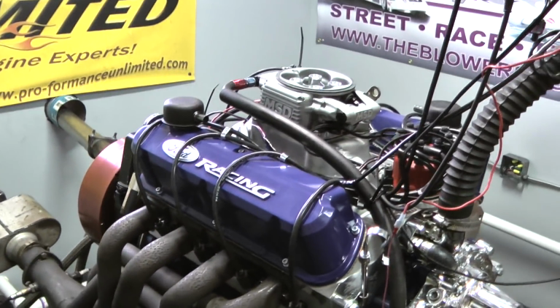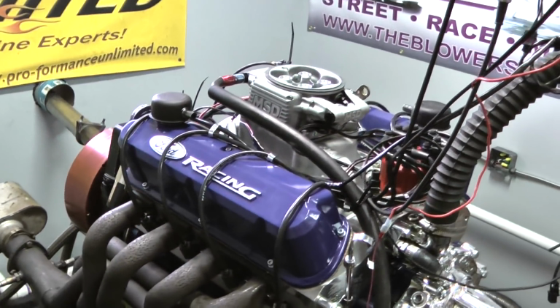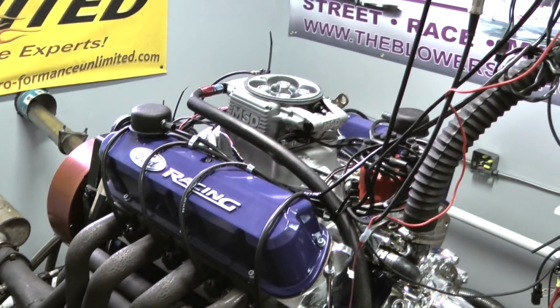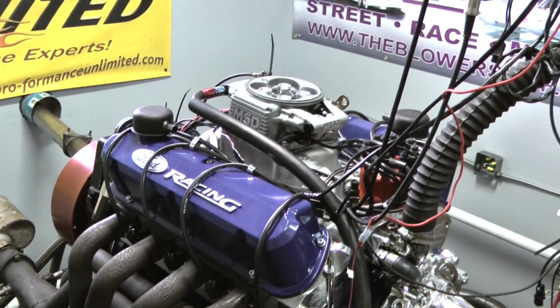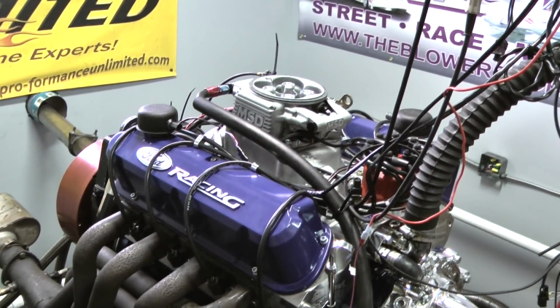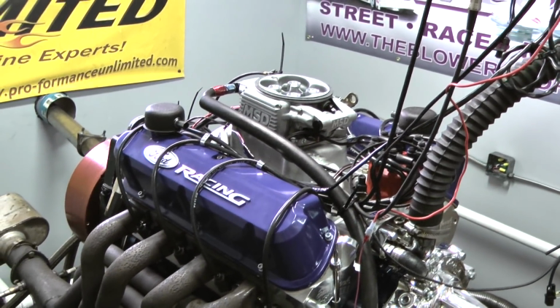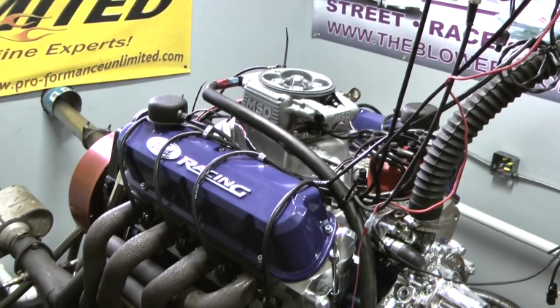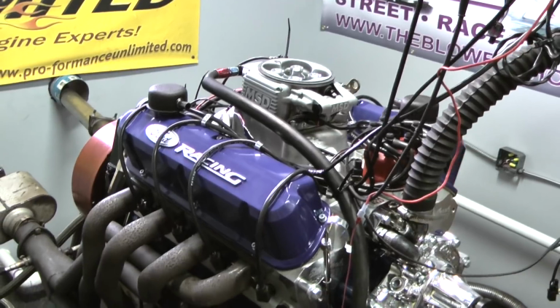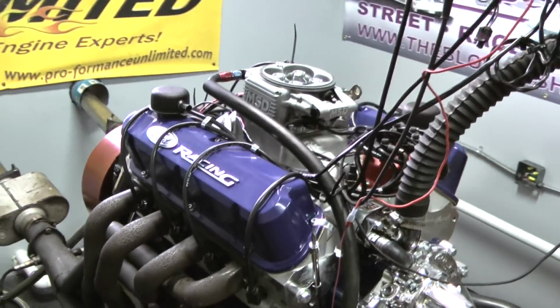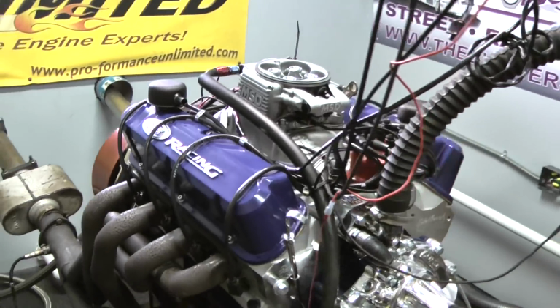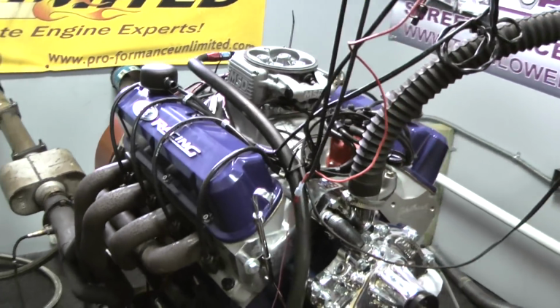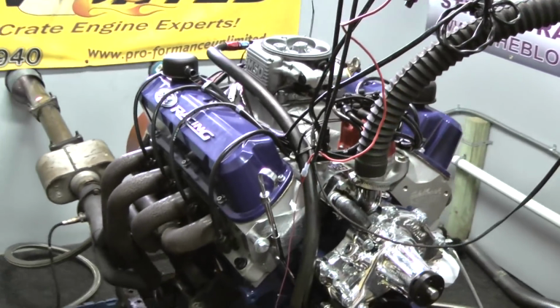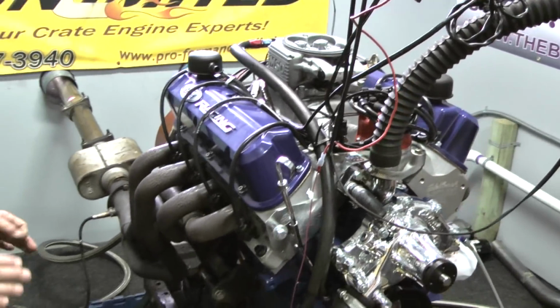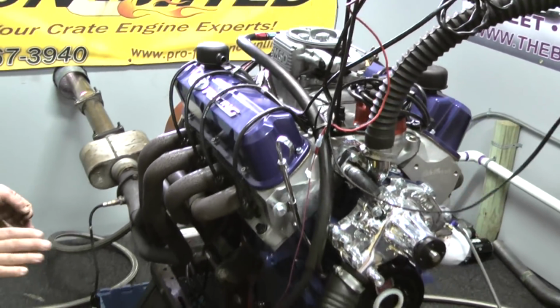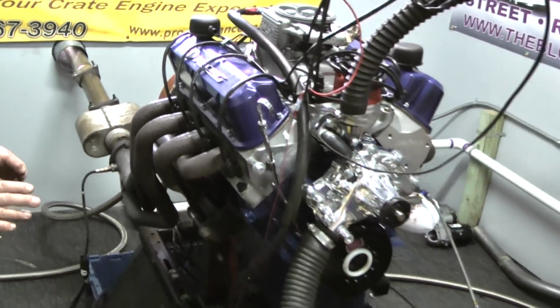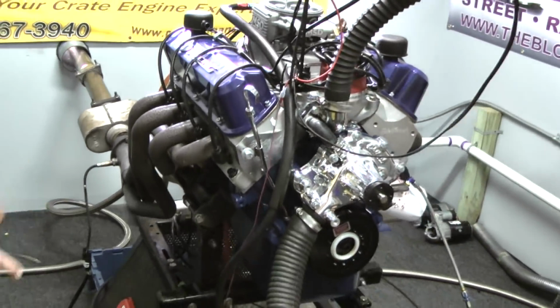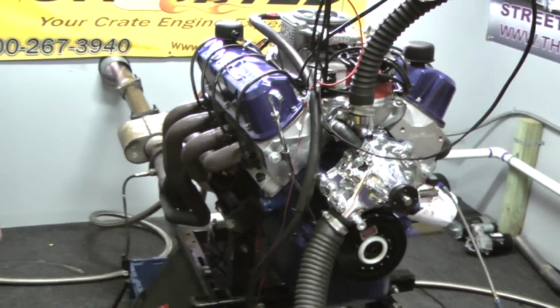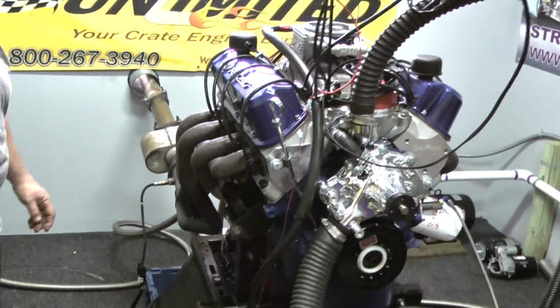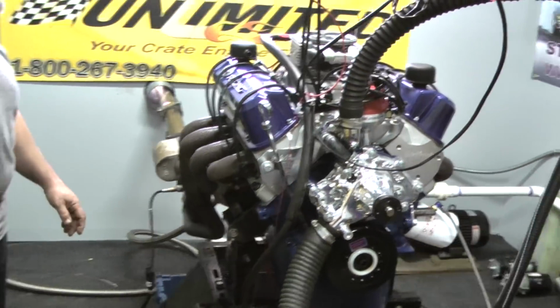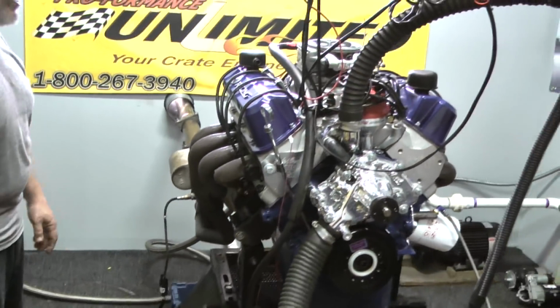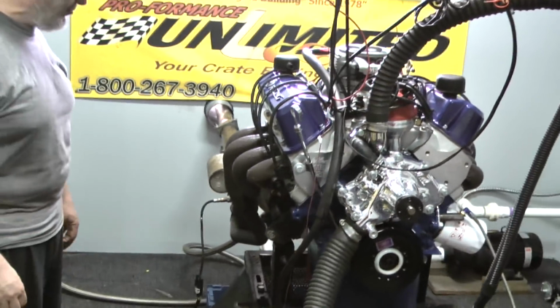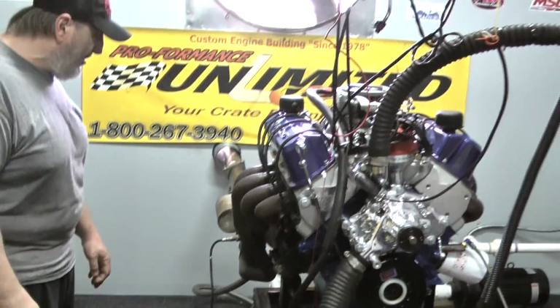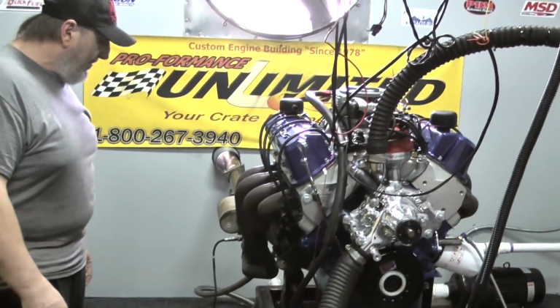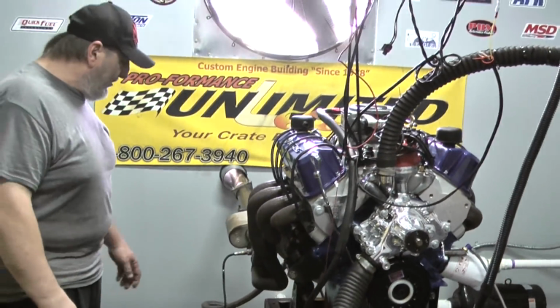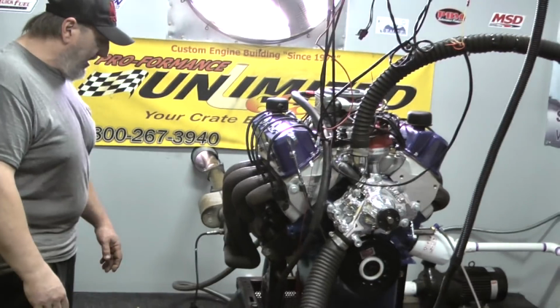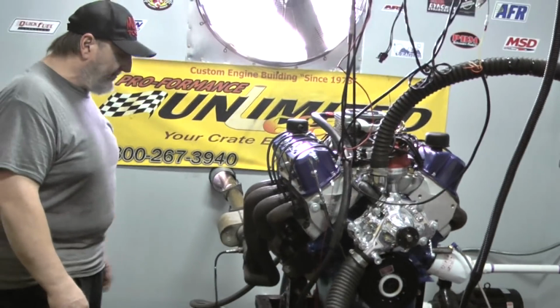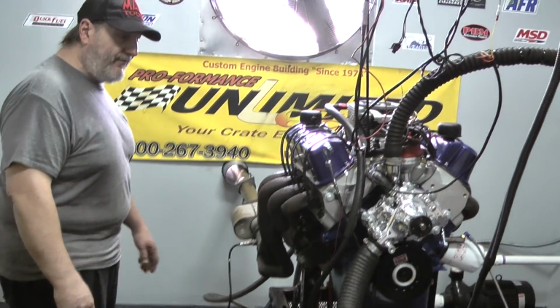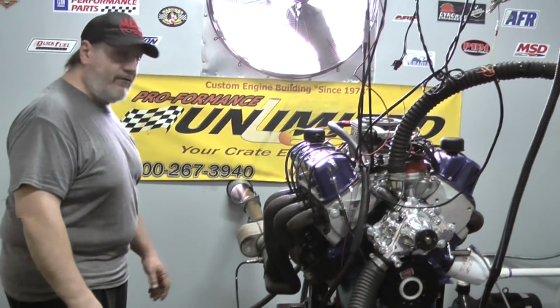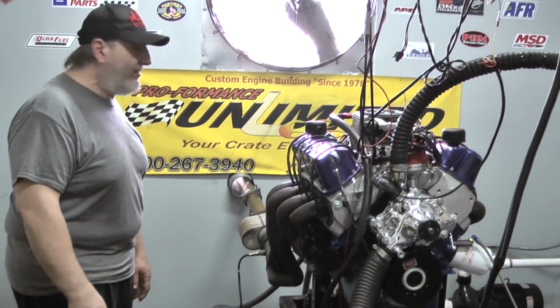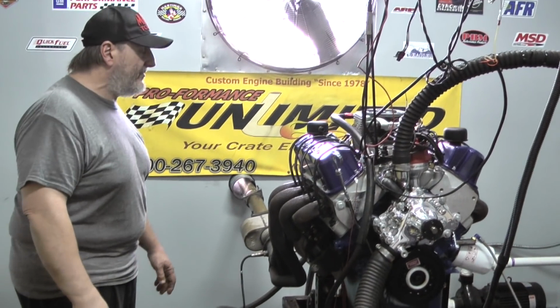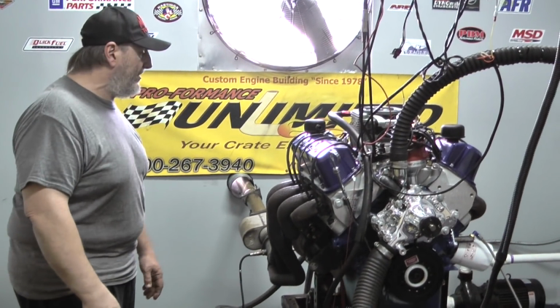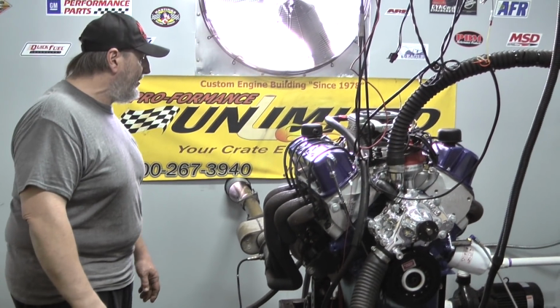All the customer has to do is basically drive this thing around normally, and you can do some trimming and things like that, and the engine will actually run better after you put a few hundred miles on there.